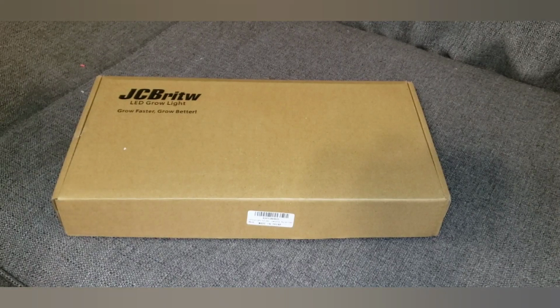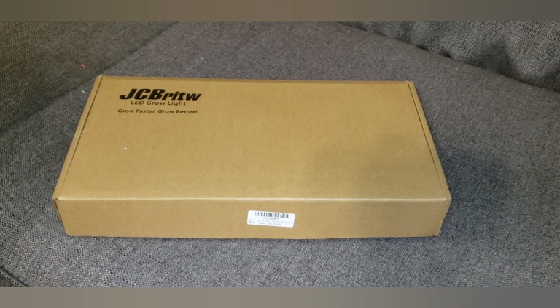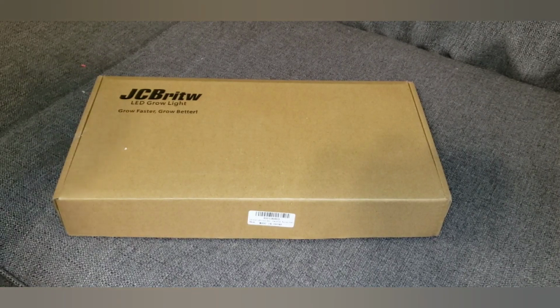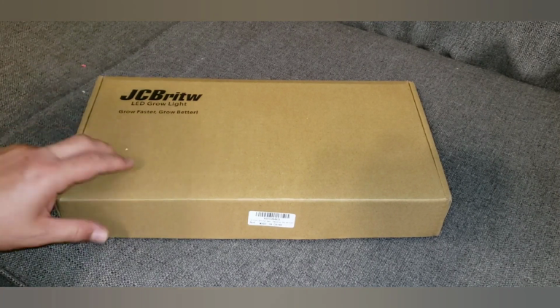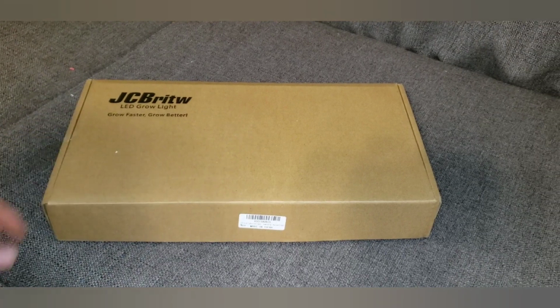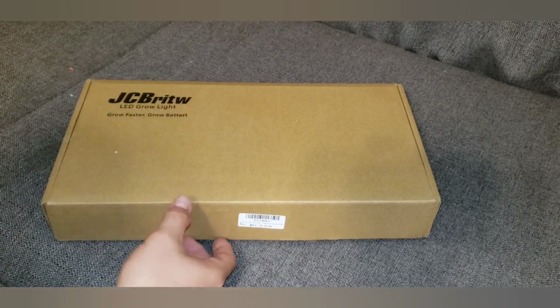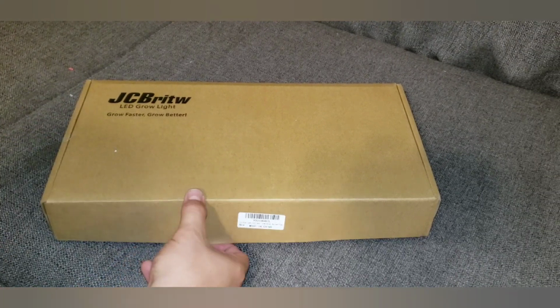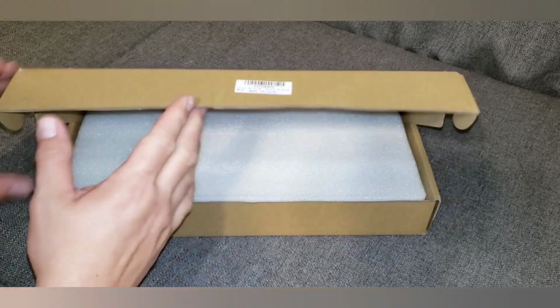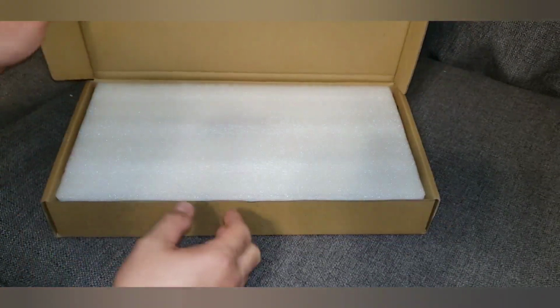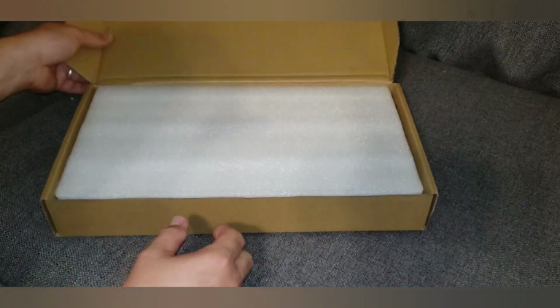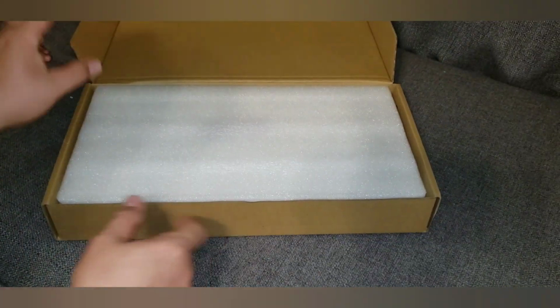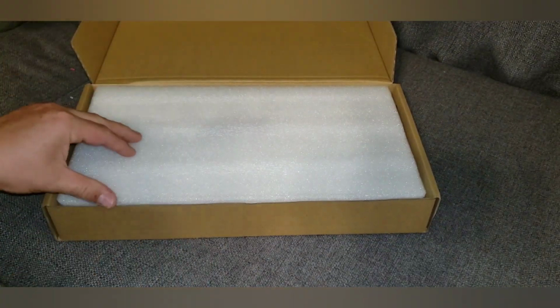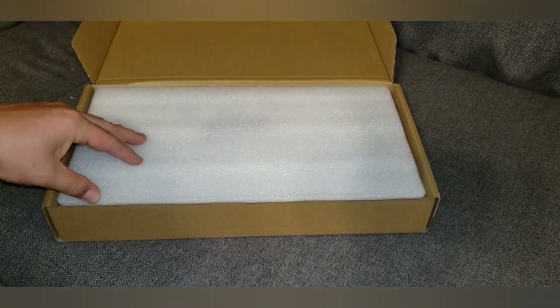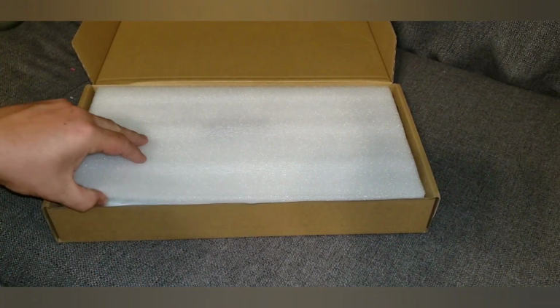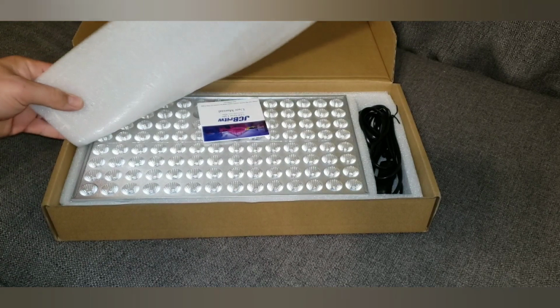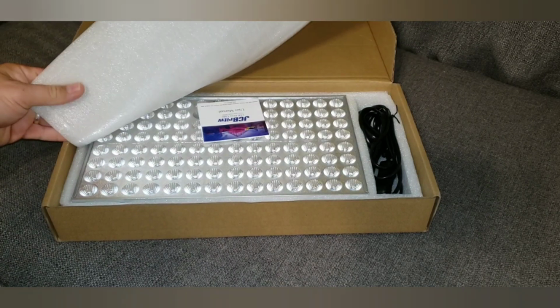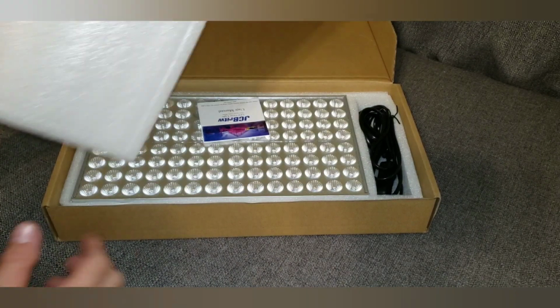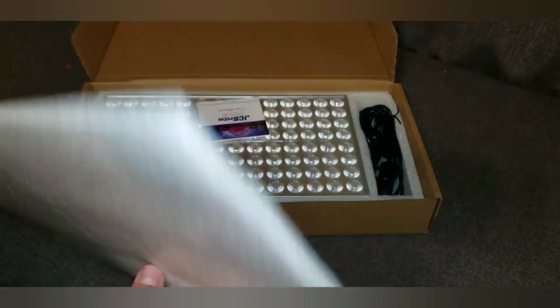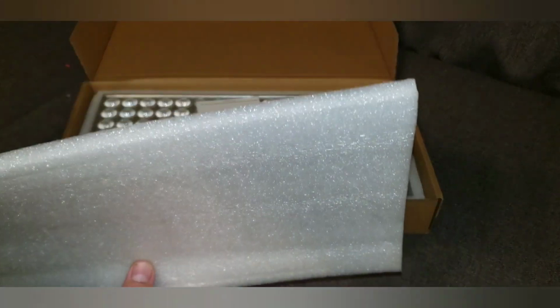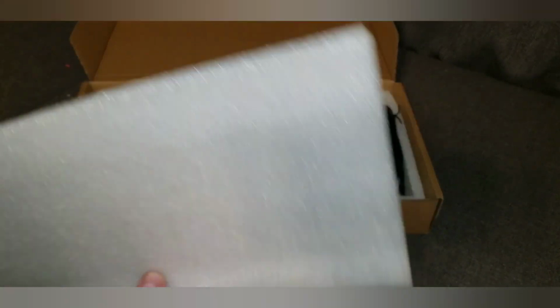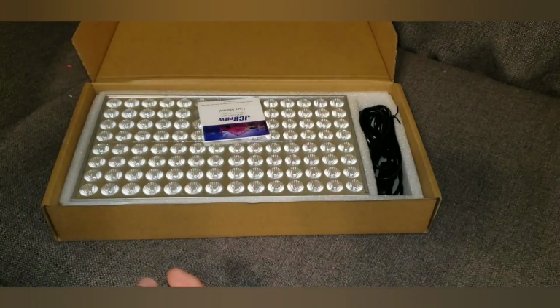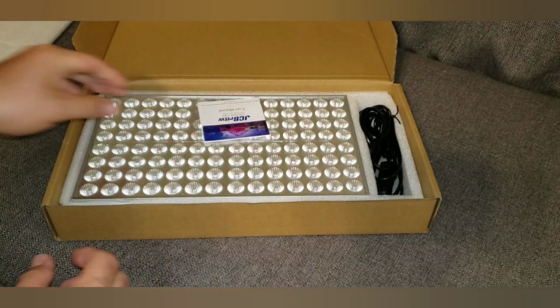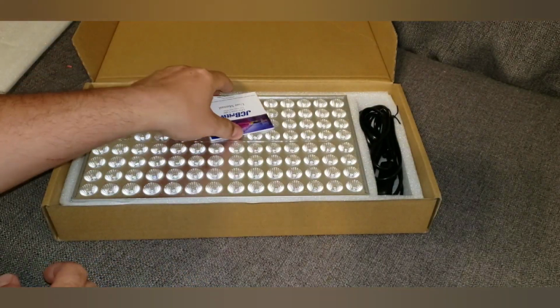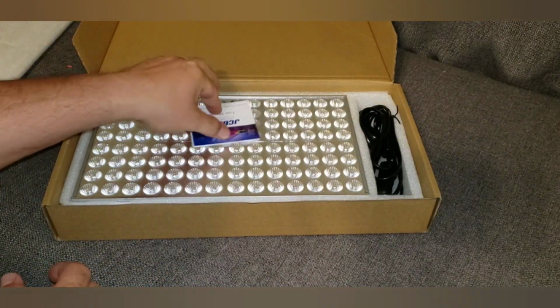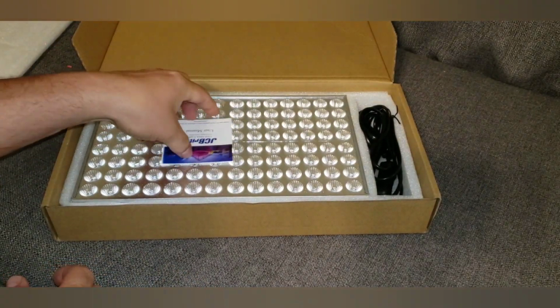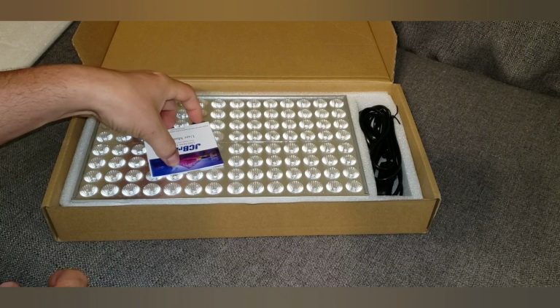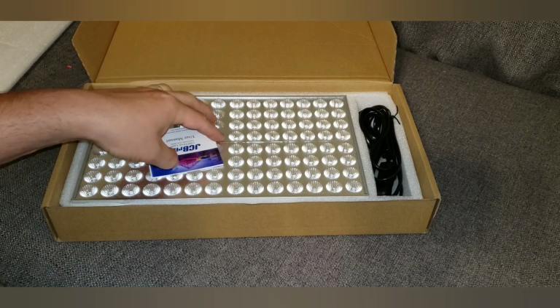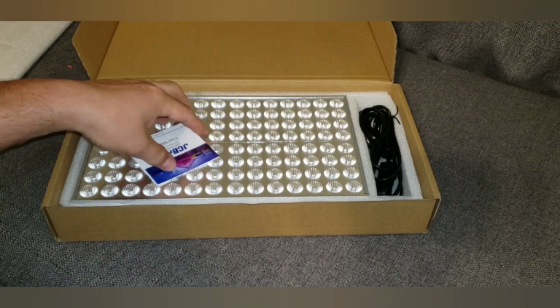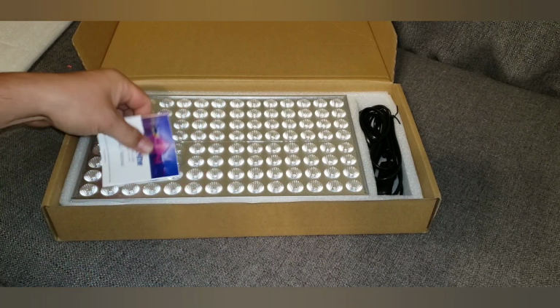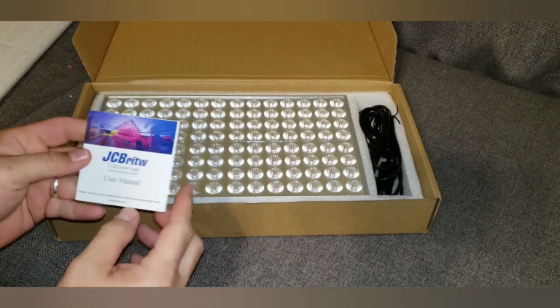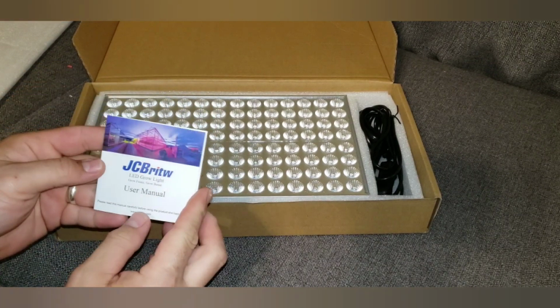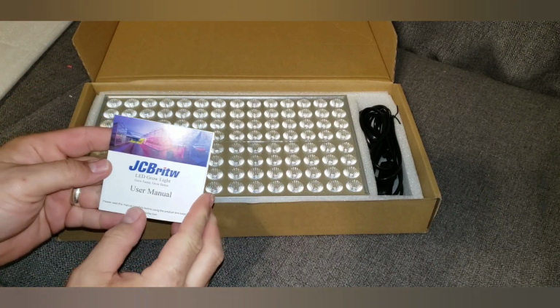This is the box it comes in — the 100 watt LED indoor grow light. You can see it comes pre-packaged with foam to make sure it doesn't break, and it comes with a user manual.